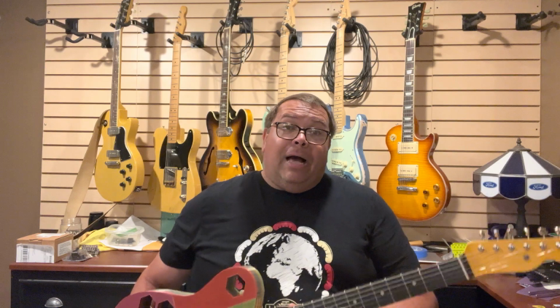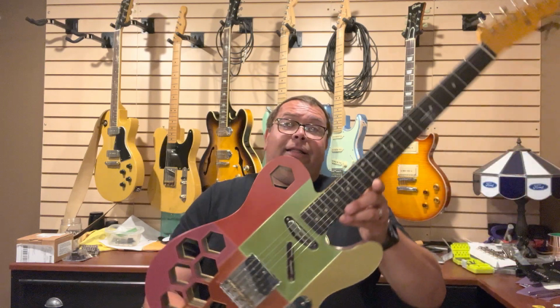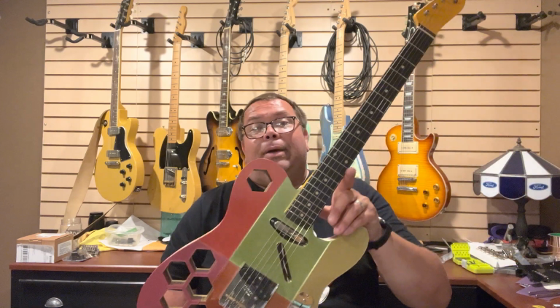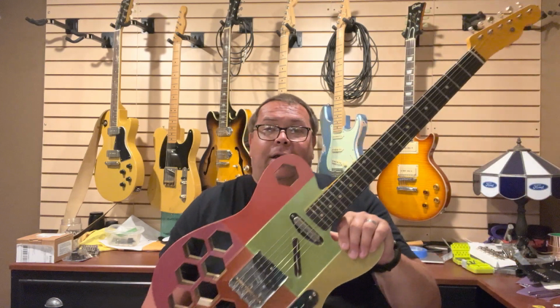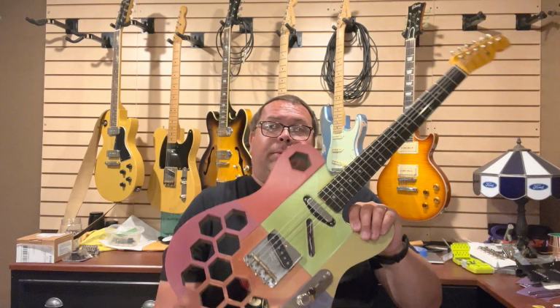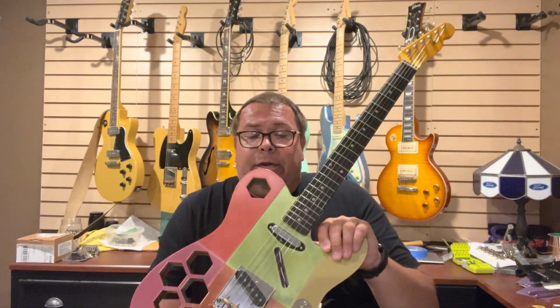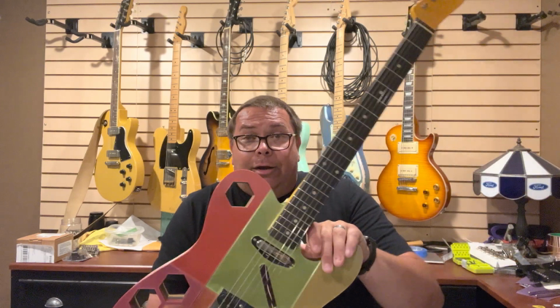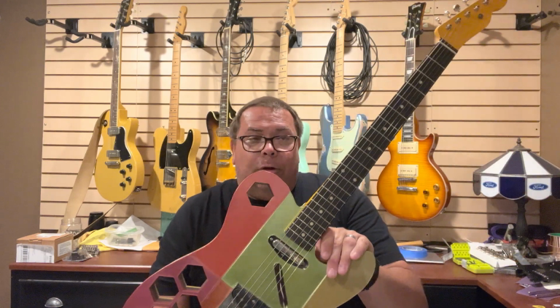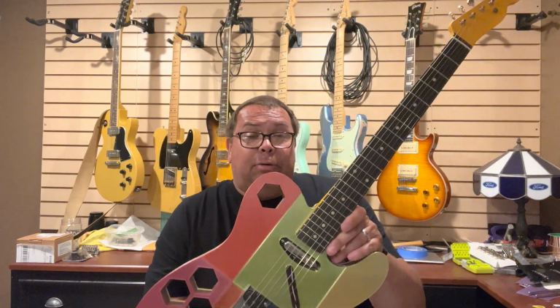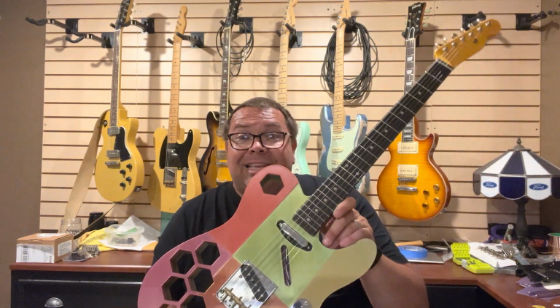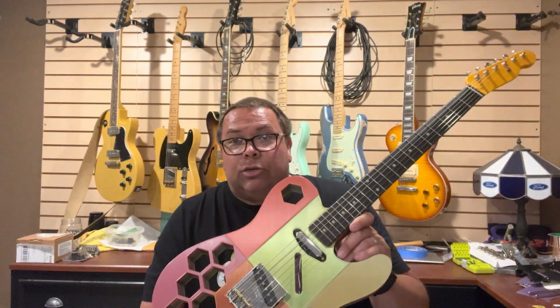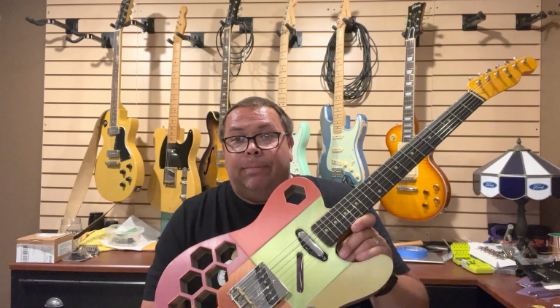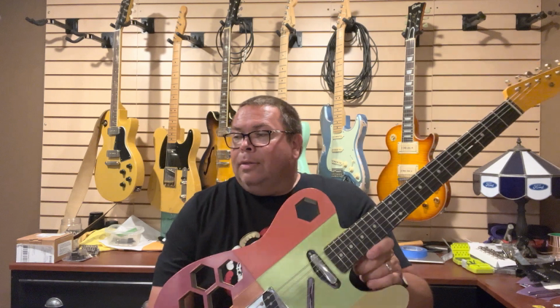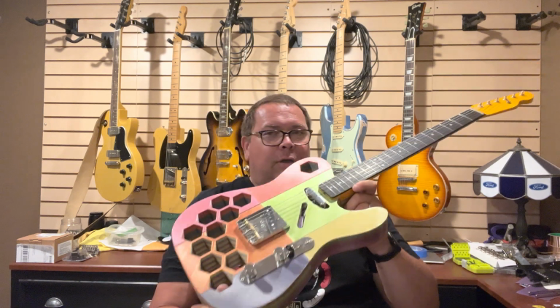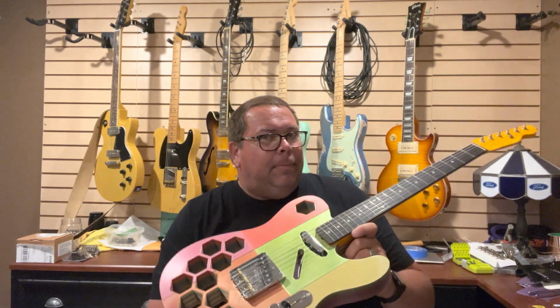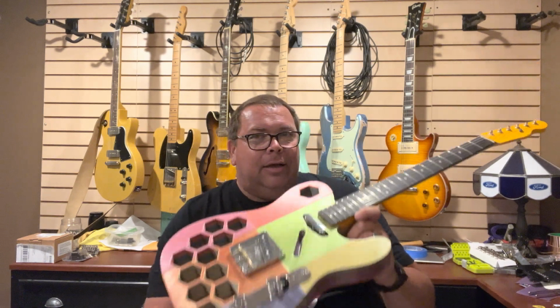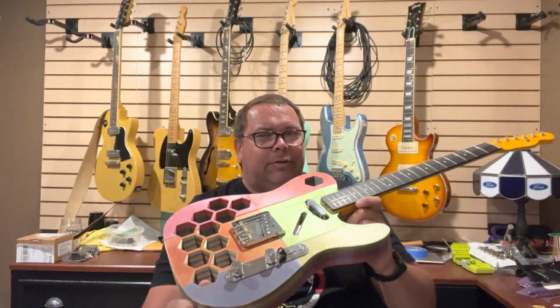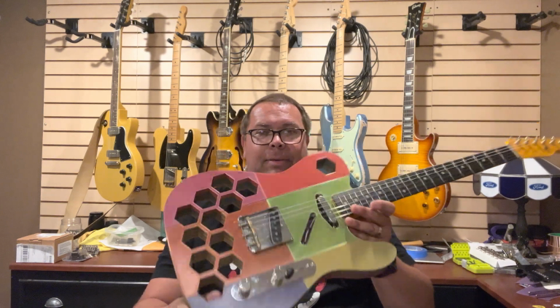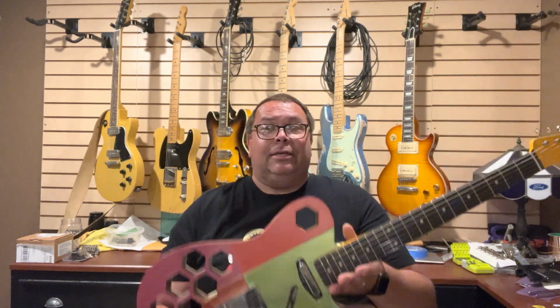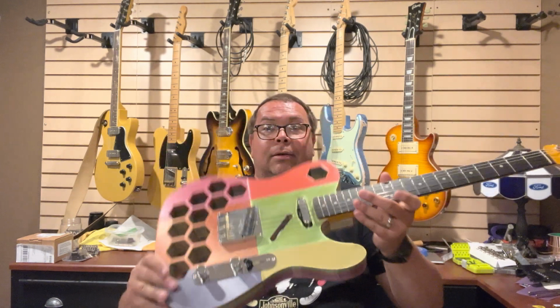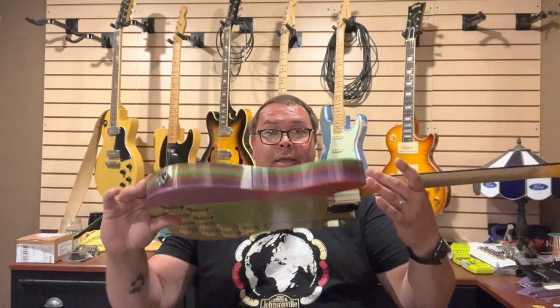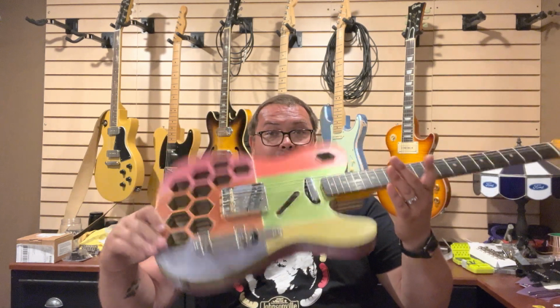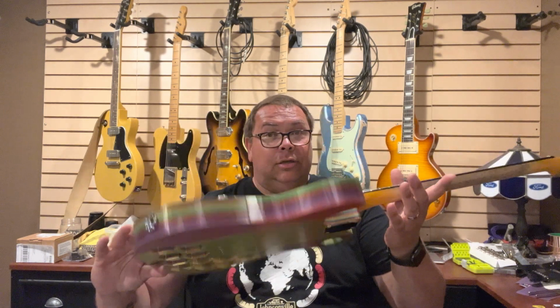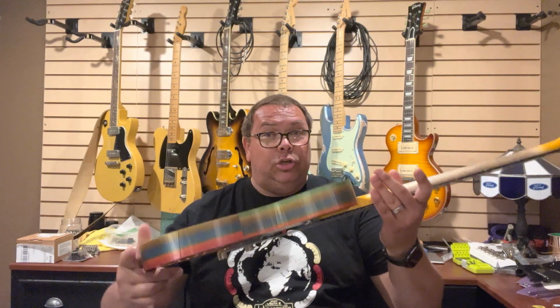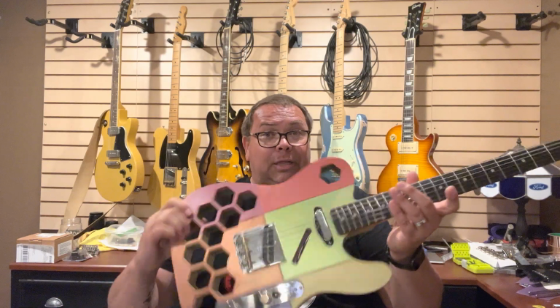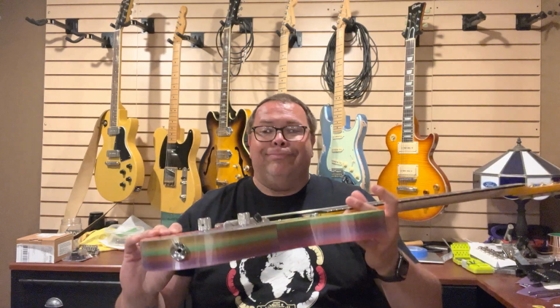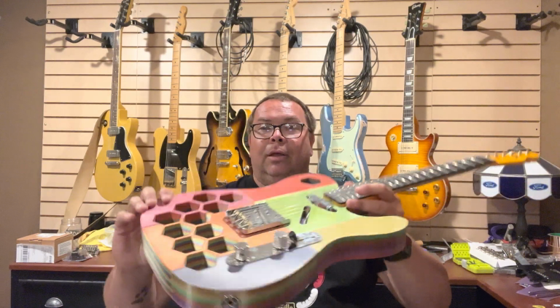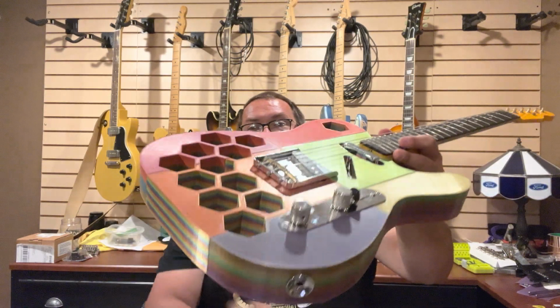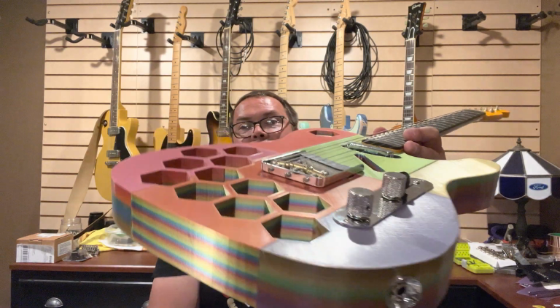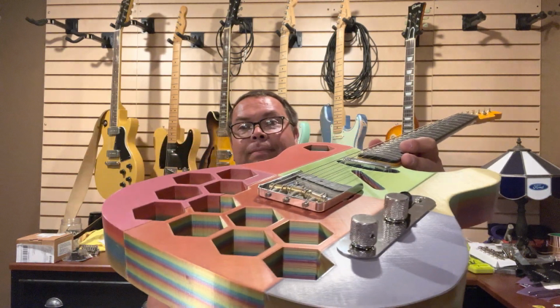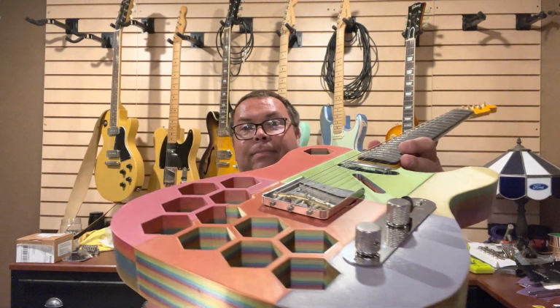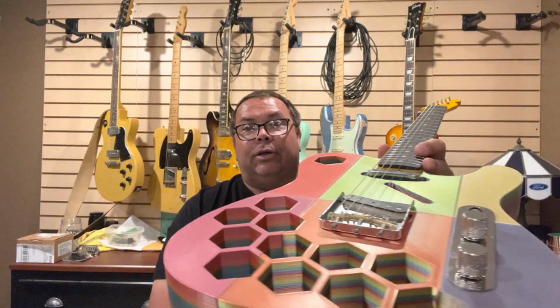I highly recommend if you've got yourself a 3D printed guitar or a 3D printer, give this a try. If you've got a bad back, give it a try, because like I said, it is stupid light and pretty cool.